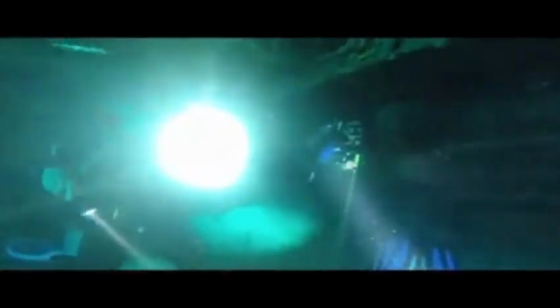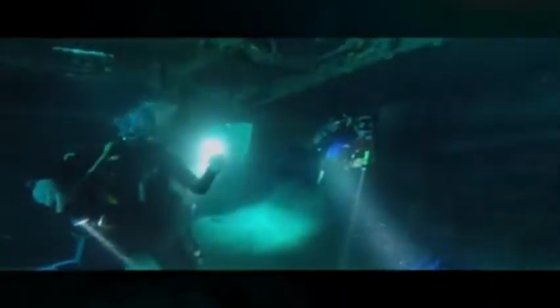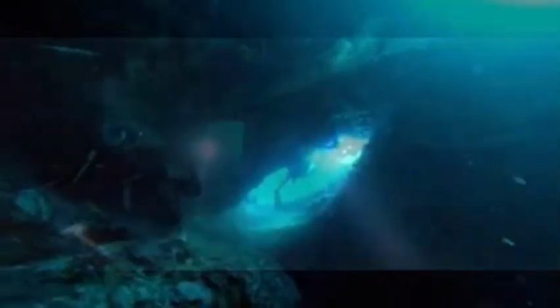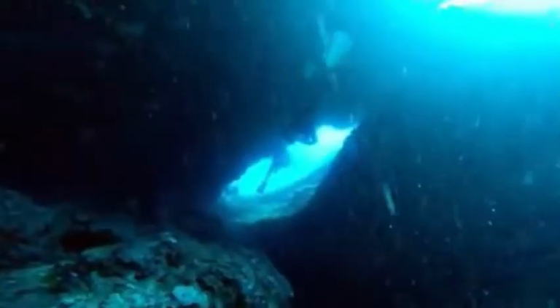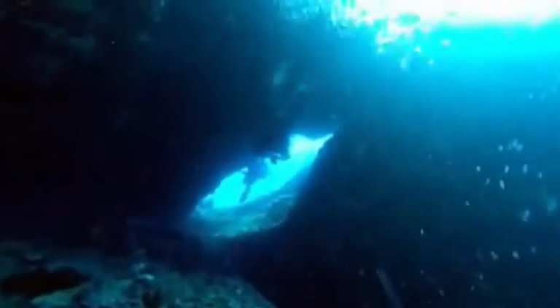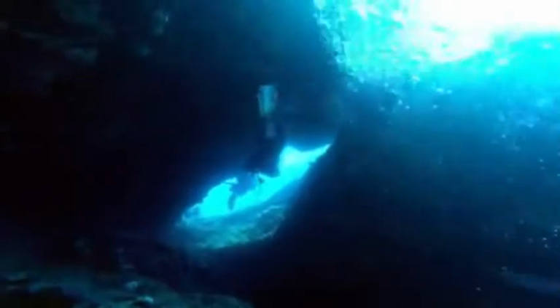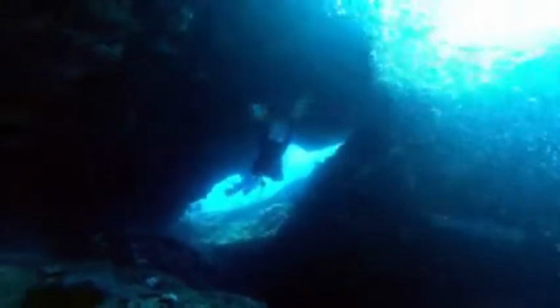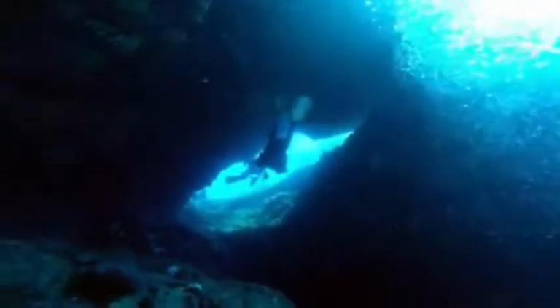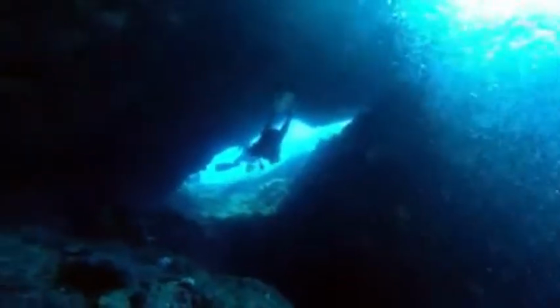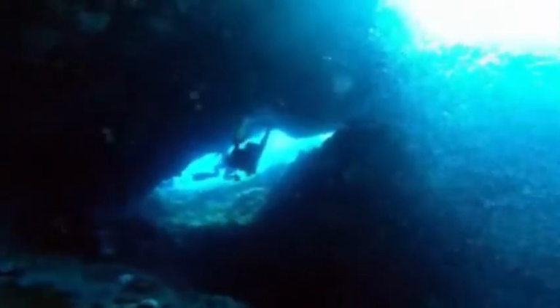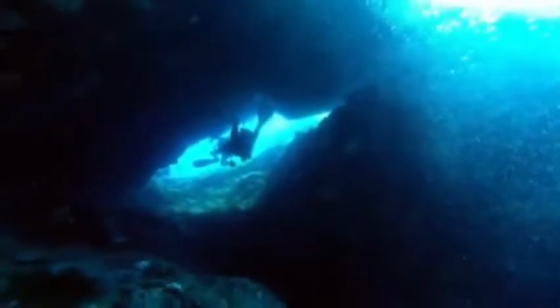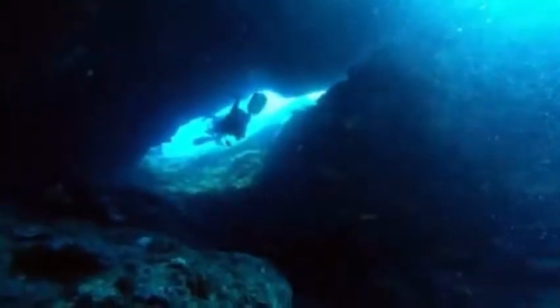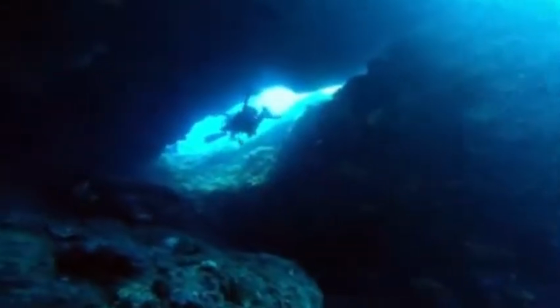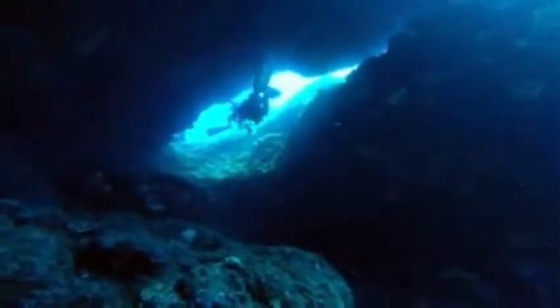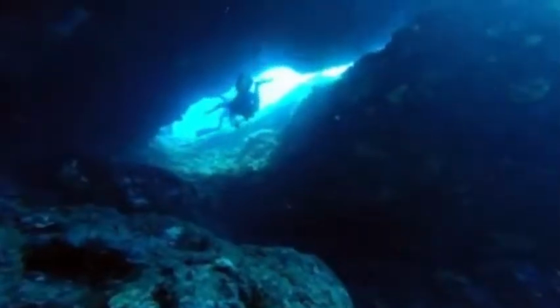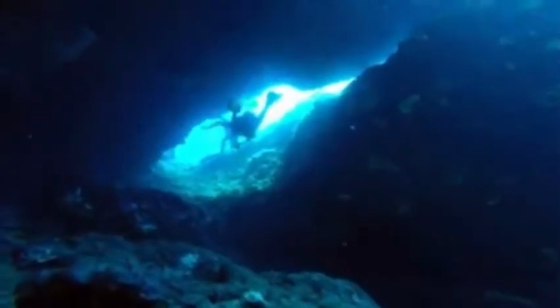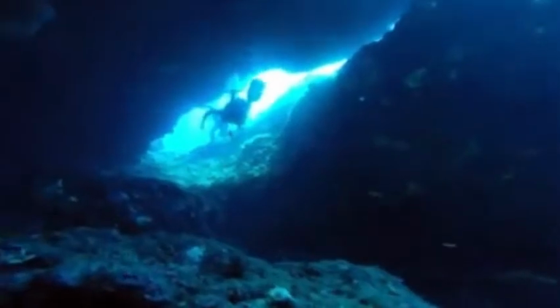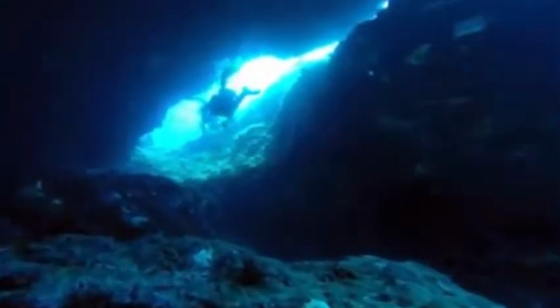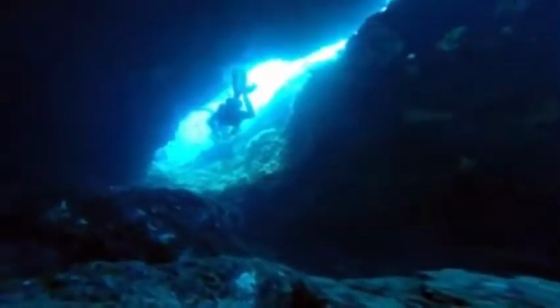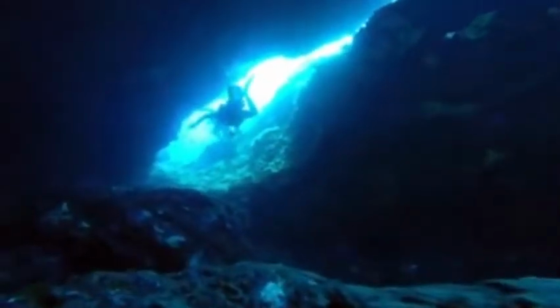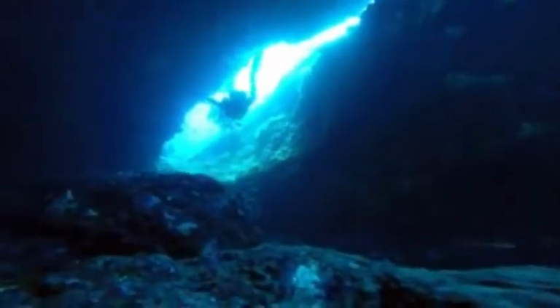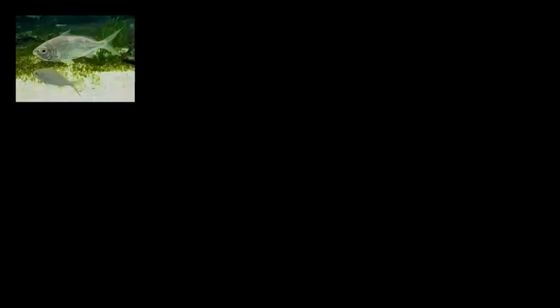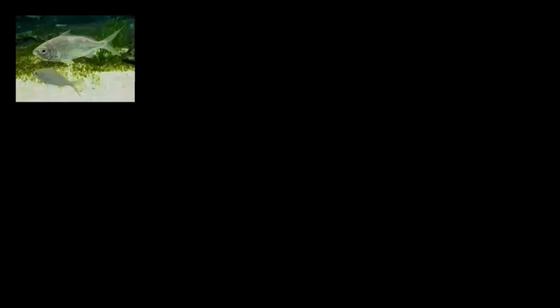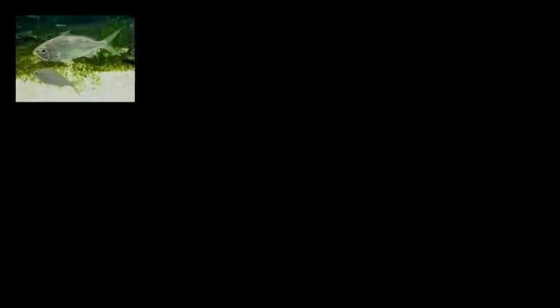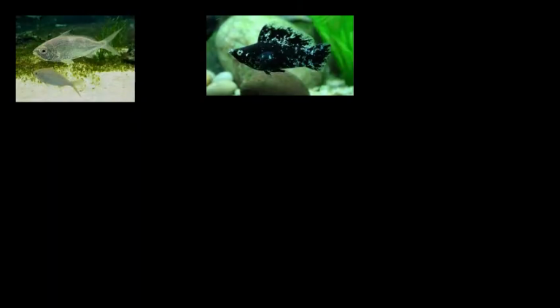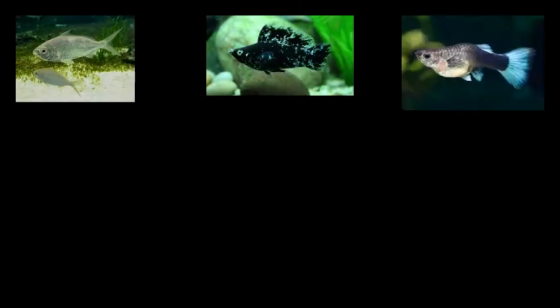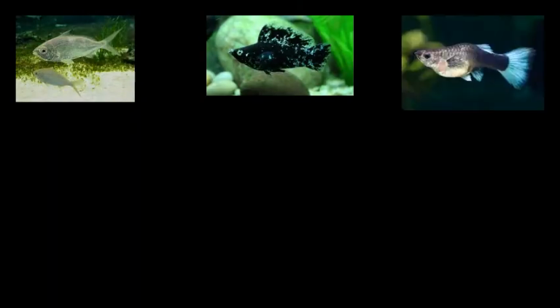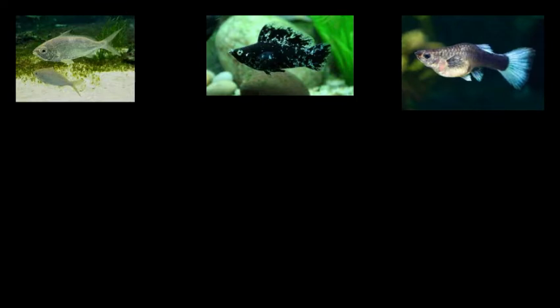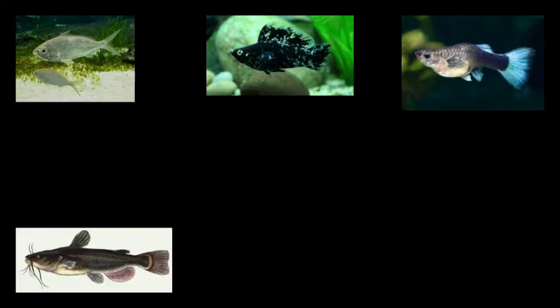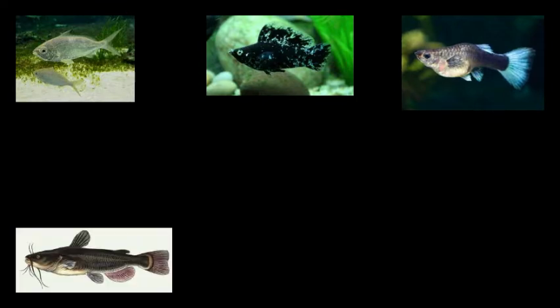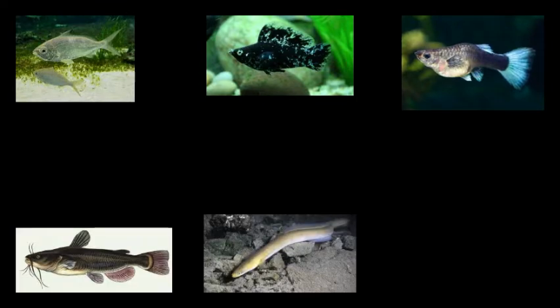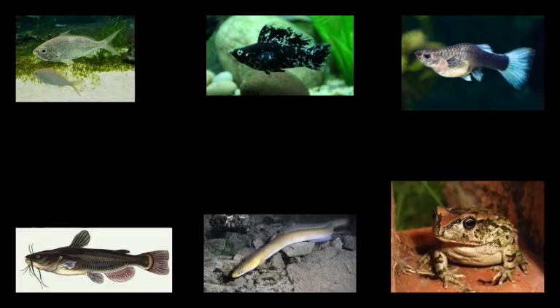In cenotes, the flora and fauna are generally scarcer than in the open ocean. However, marine animals do thrive in caves. In caverns one can spot mojaras, mollies, guppies, cuttlefish, small eels, and frogs.